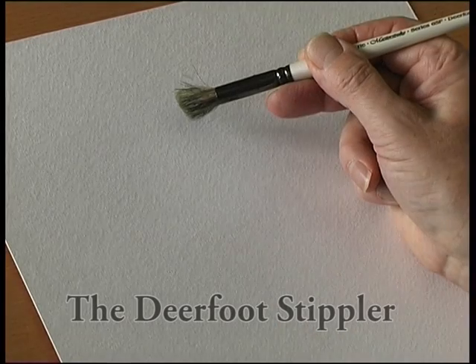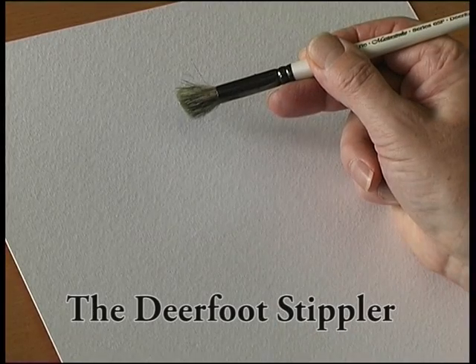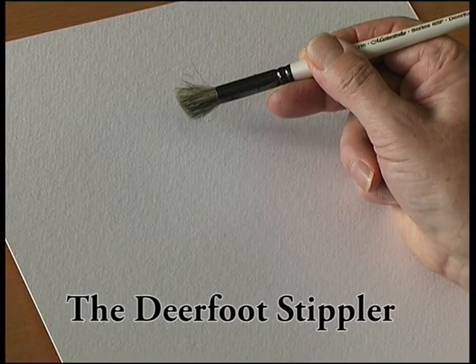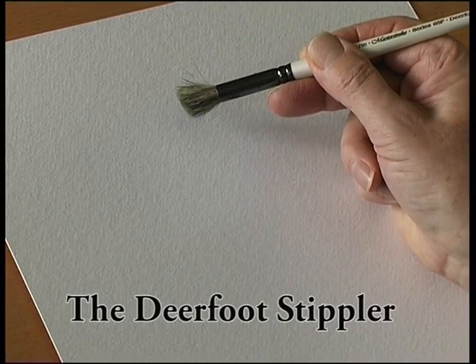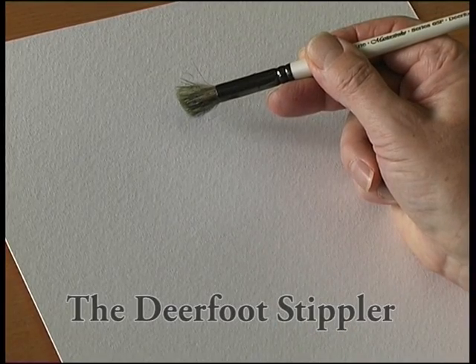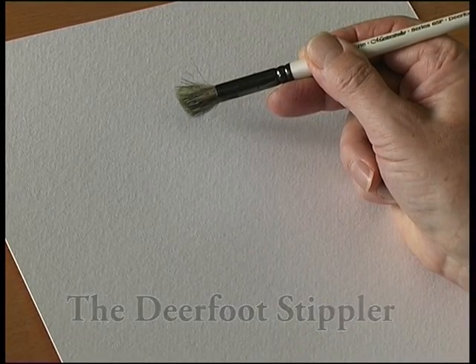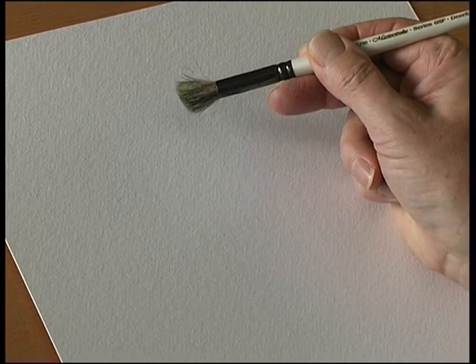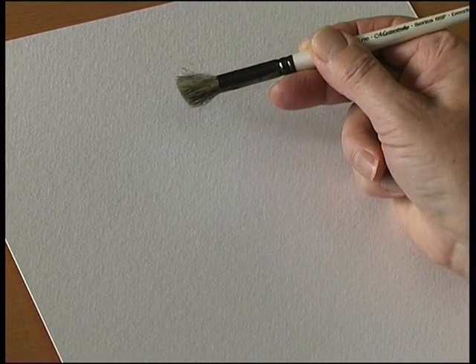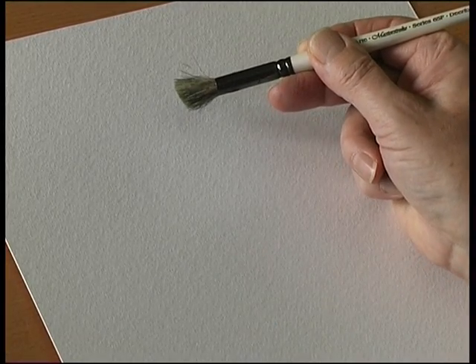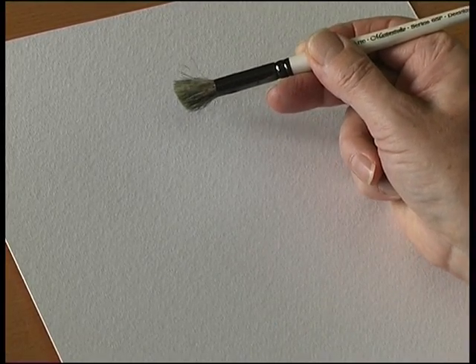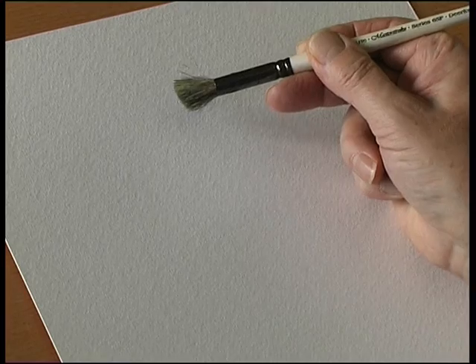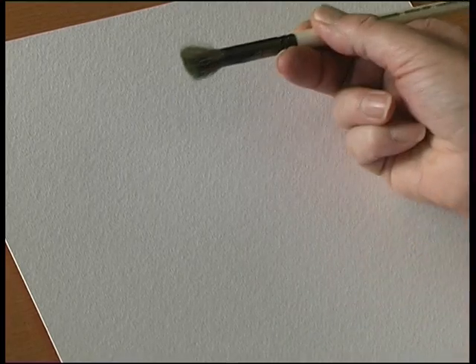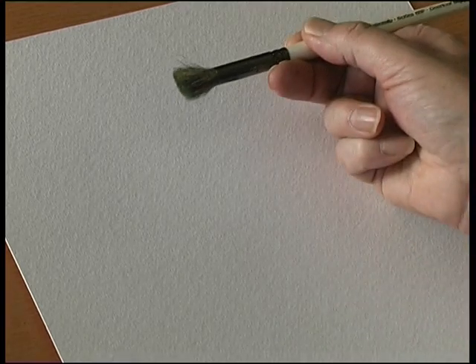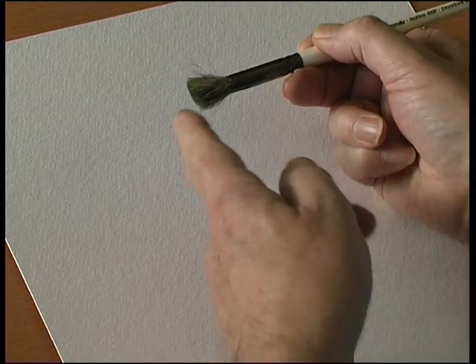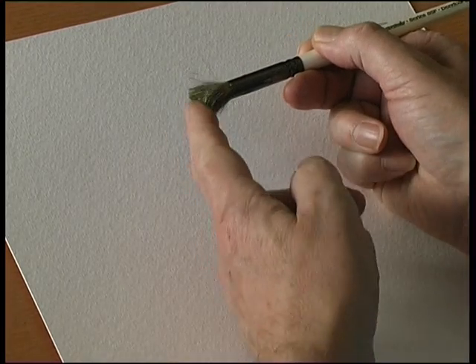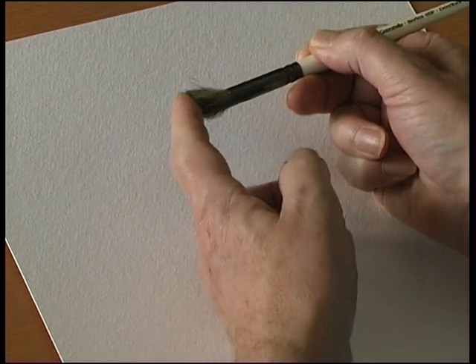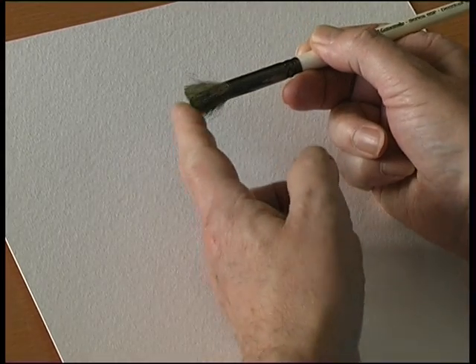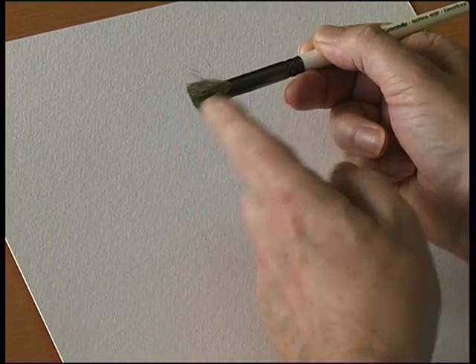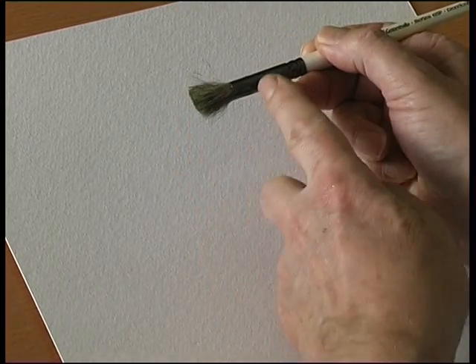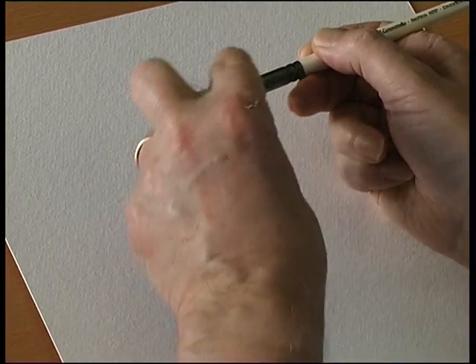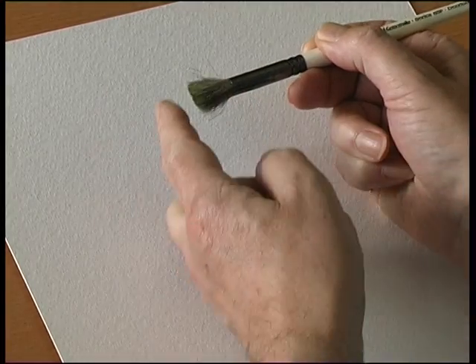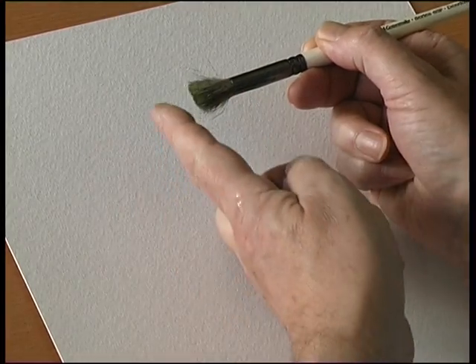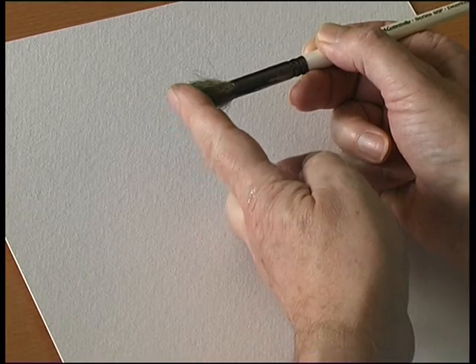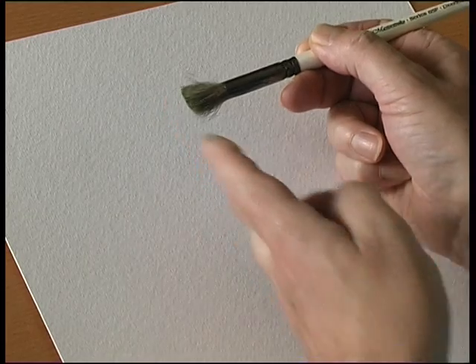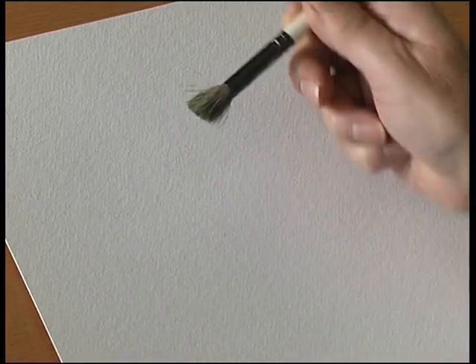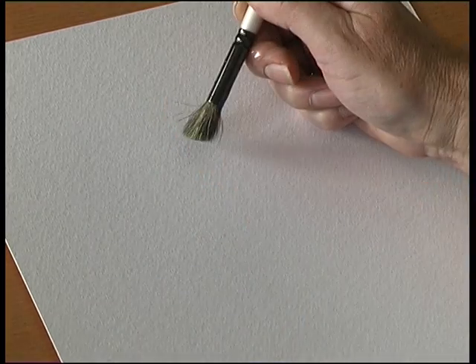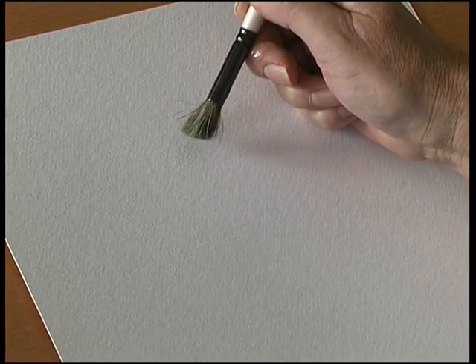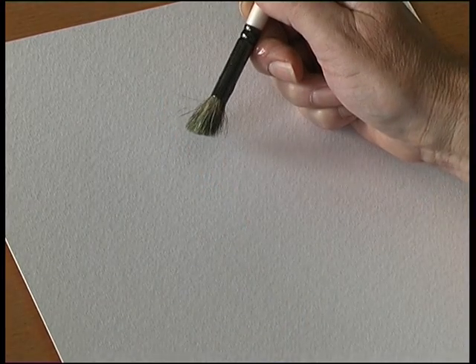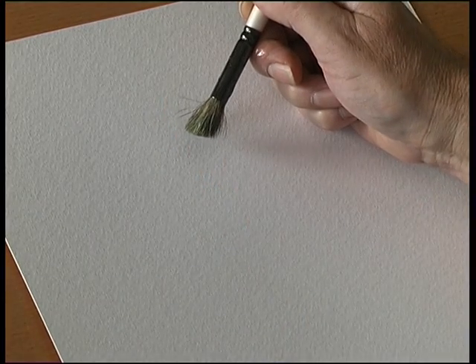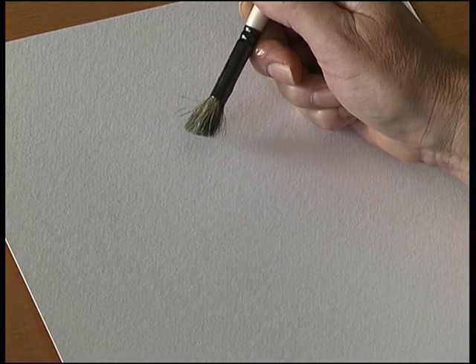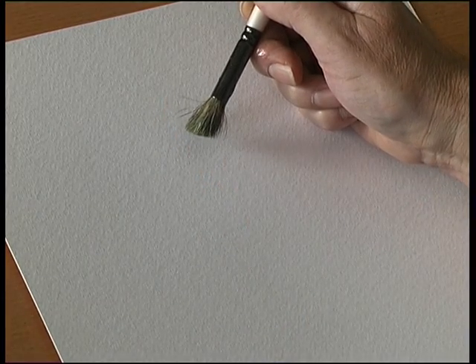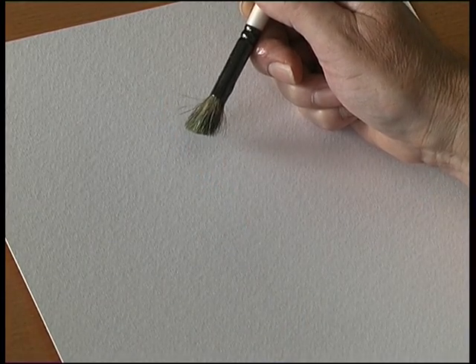This is a brush called the deerfoot stippler. It's called the deerfoot stippler because the brush head is round and it's cut at an angle, and I suppose it looks like a deerfoot.